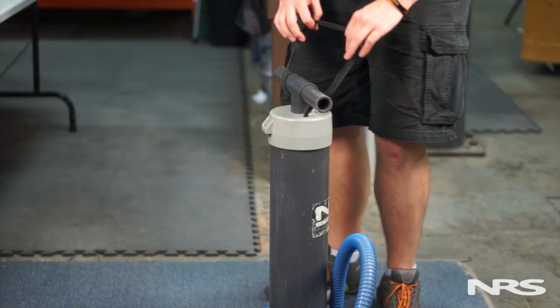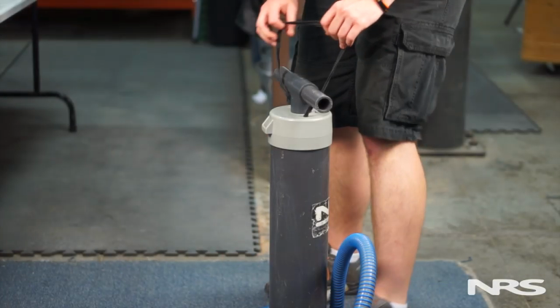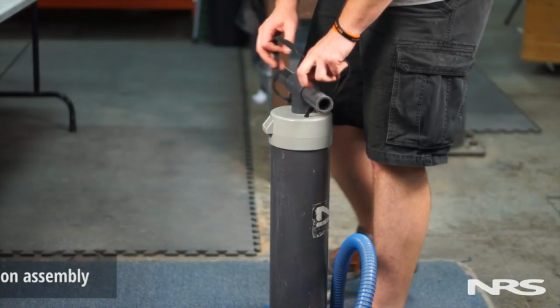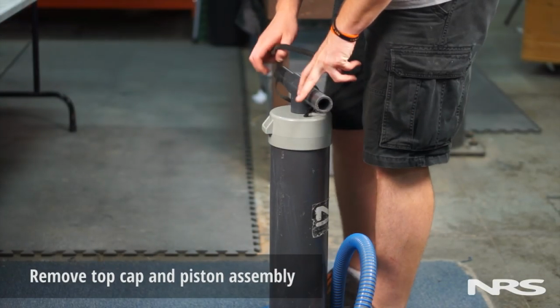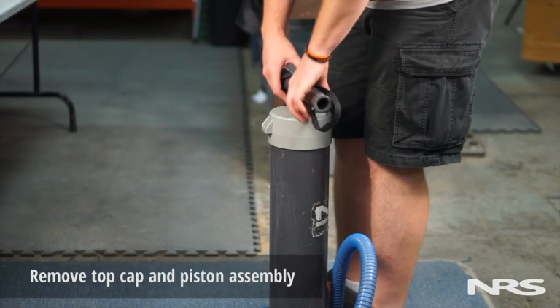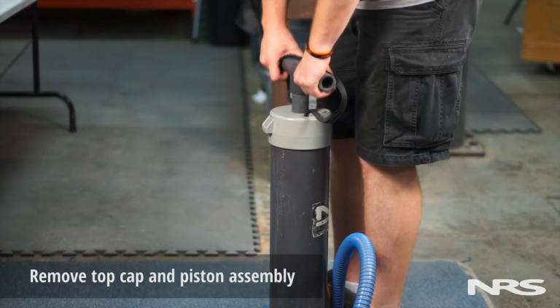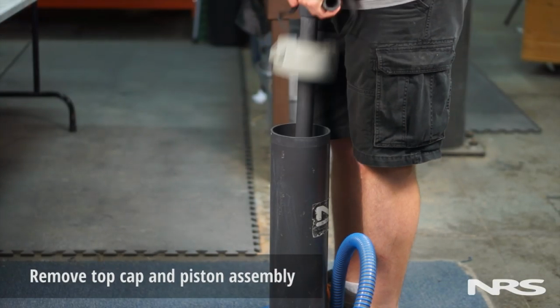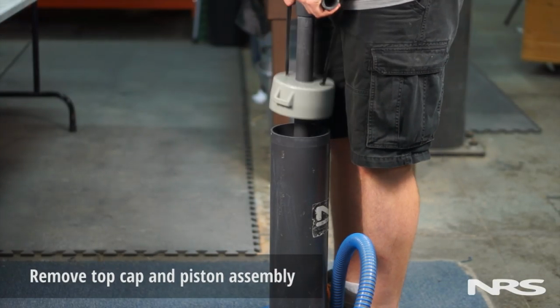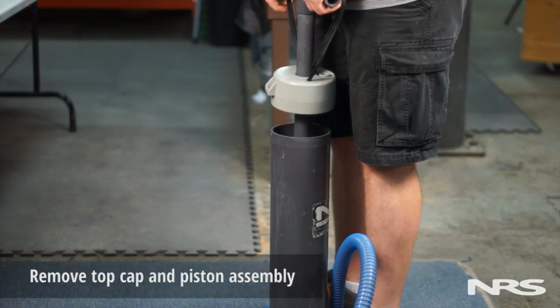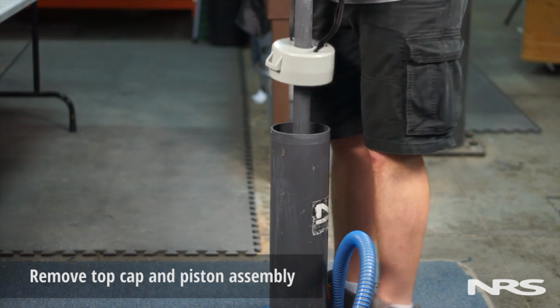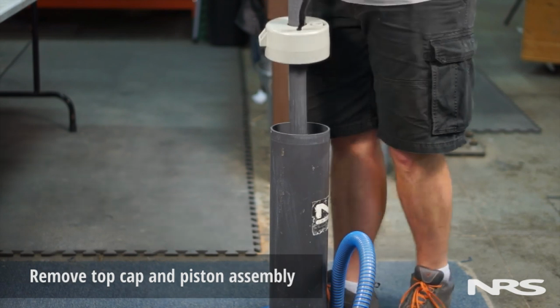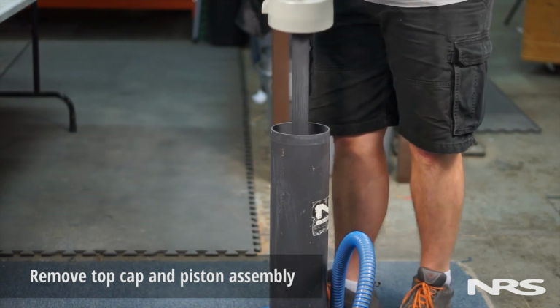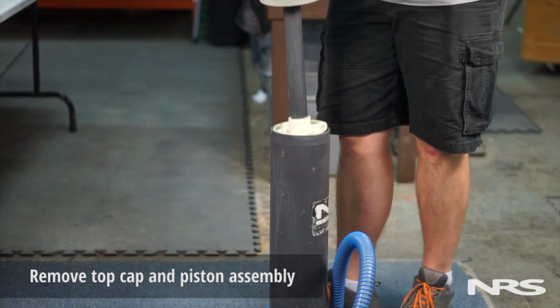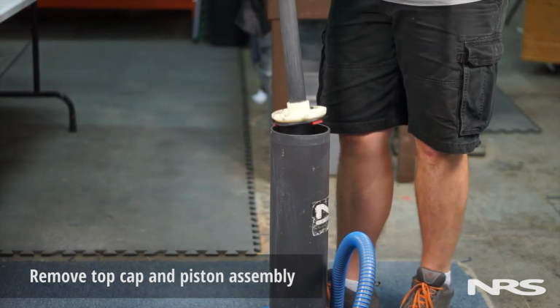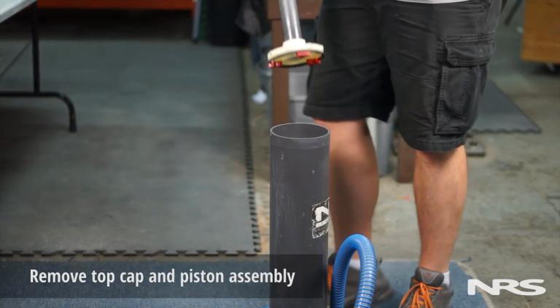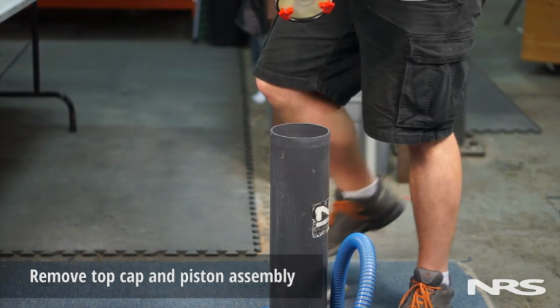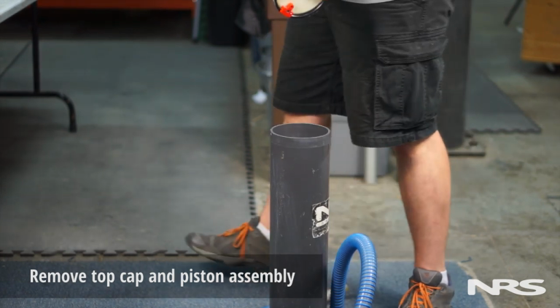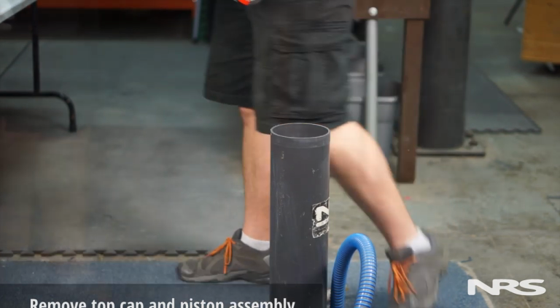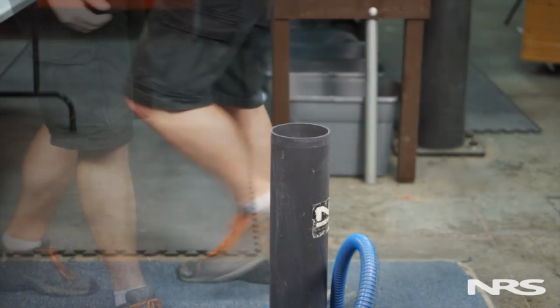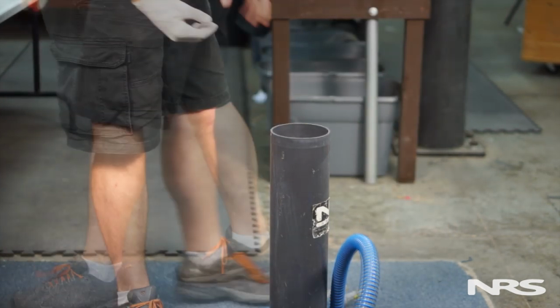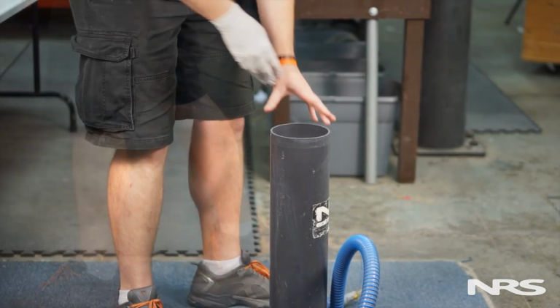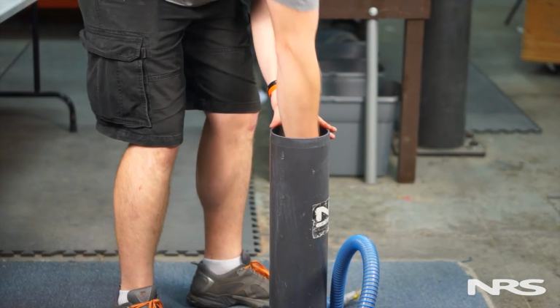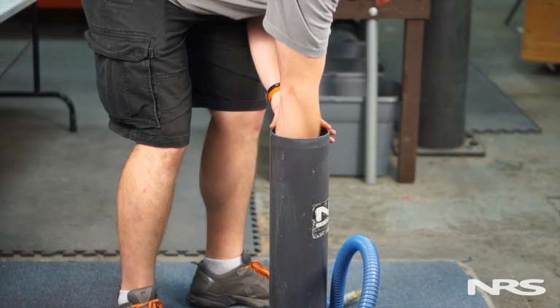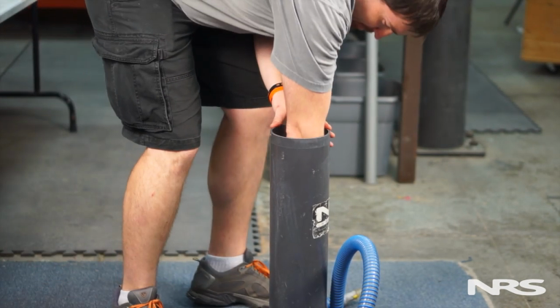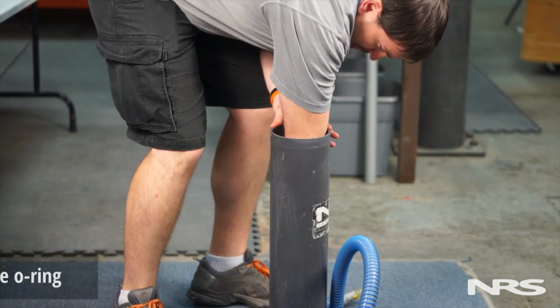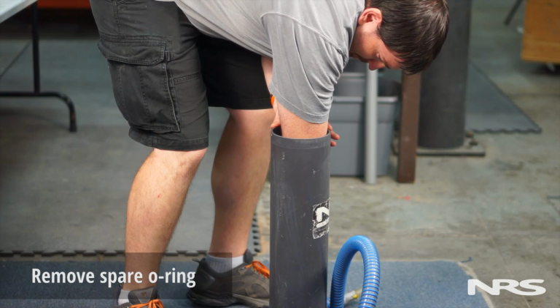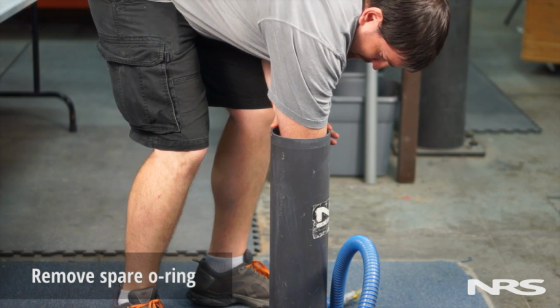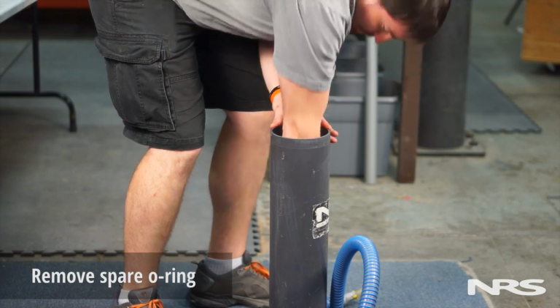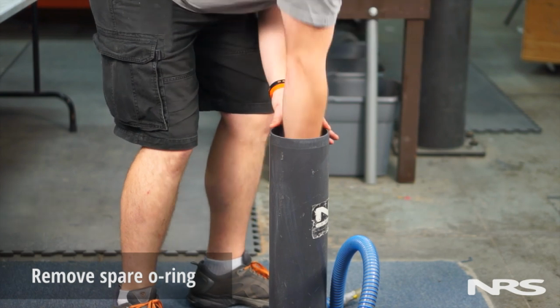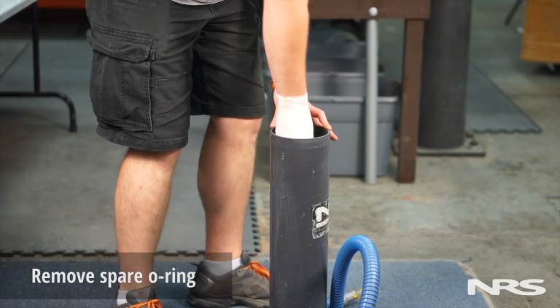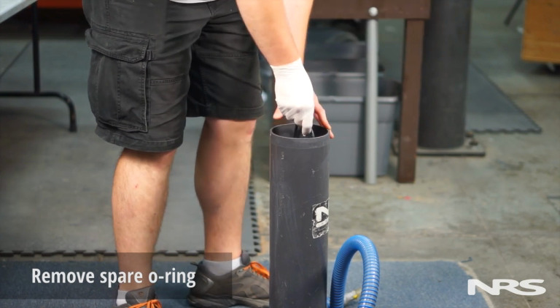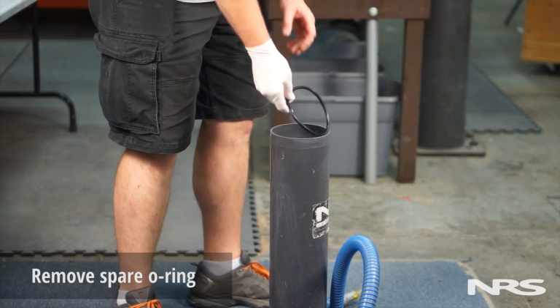Next, pull the T-handle up against the carry strap until the top cap comes off. Remove the entire assembly. If you have one, remove the spare O-ring in the base of the pump.